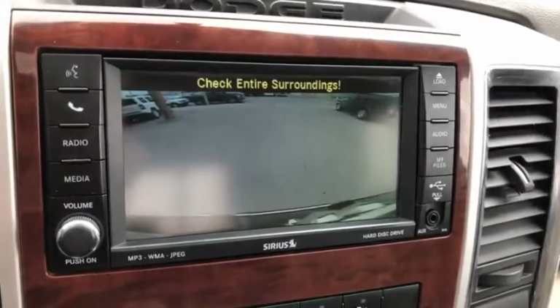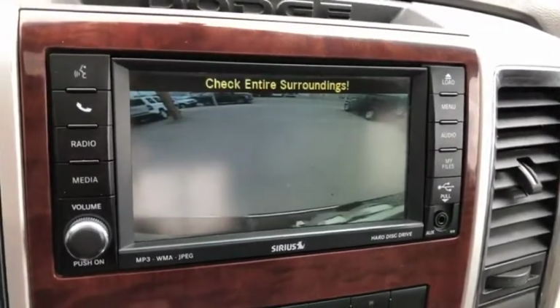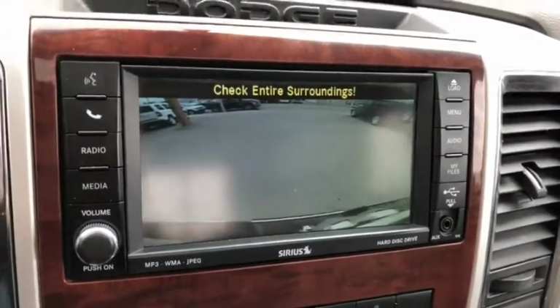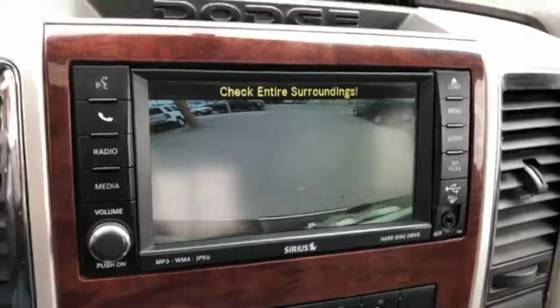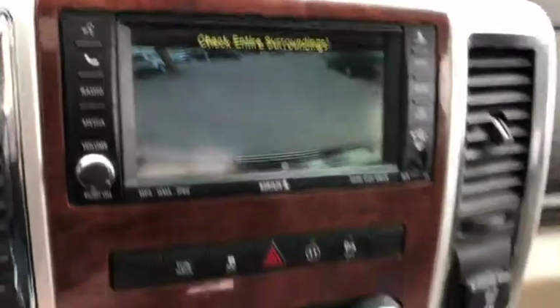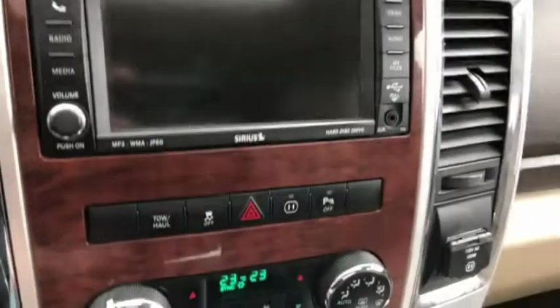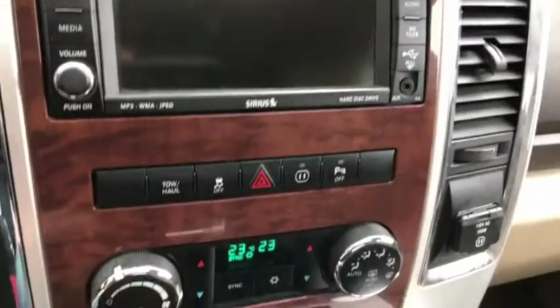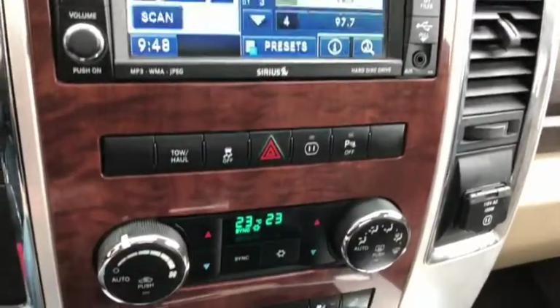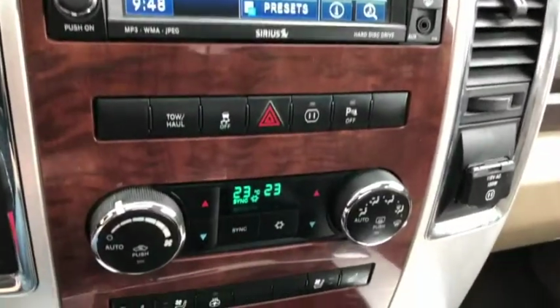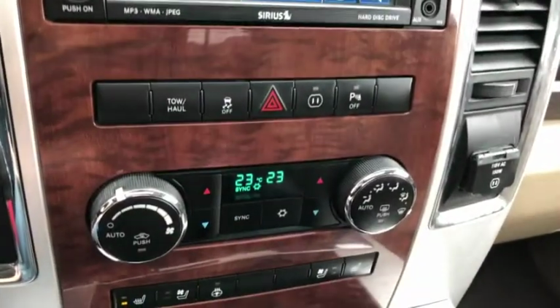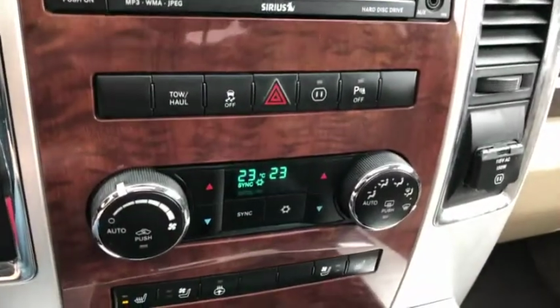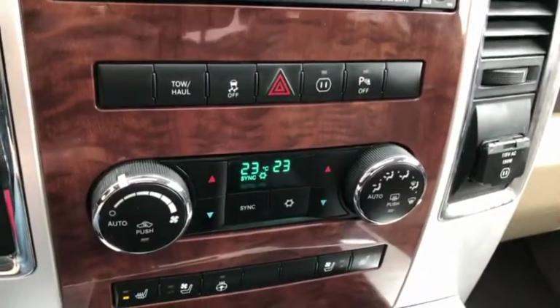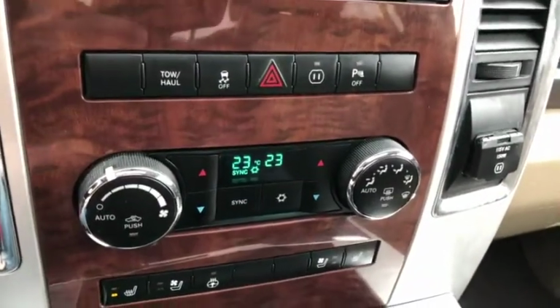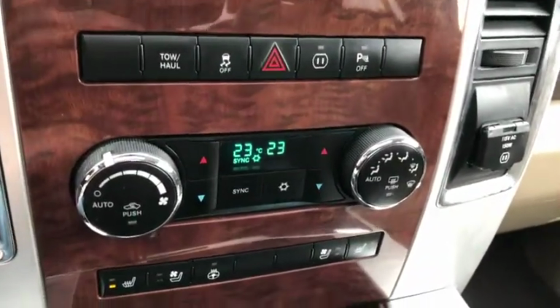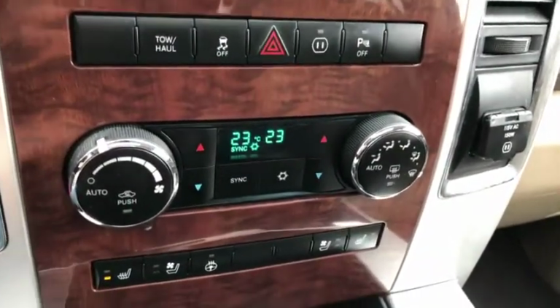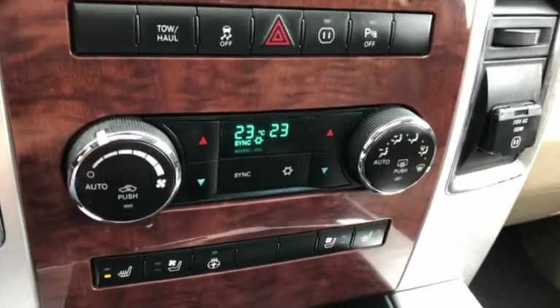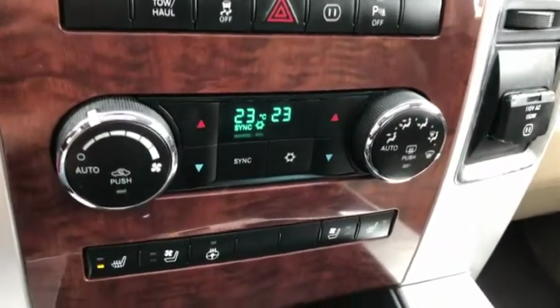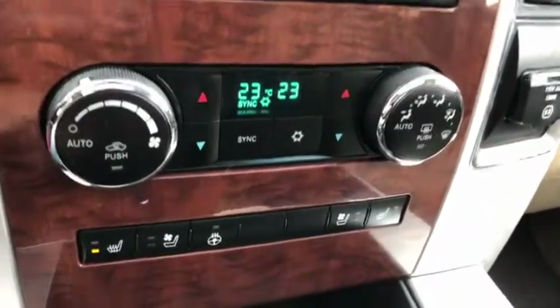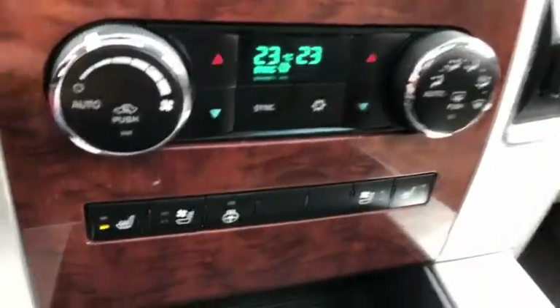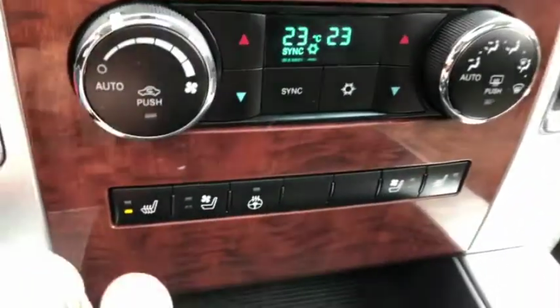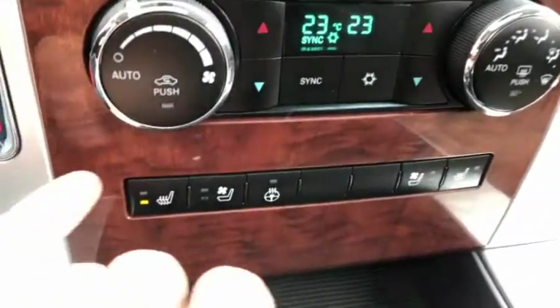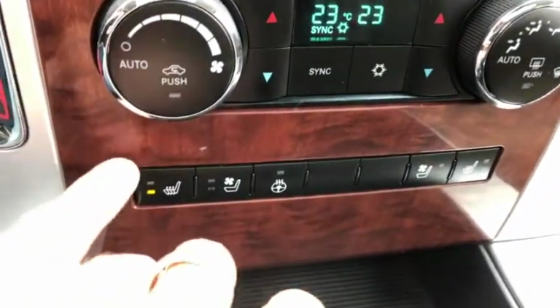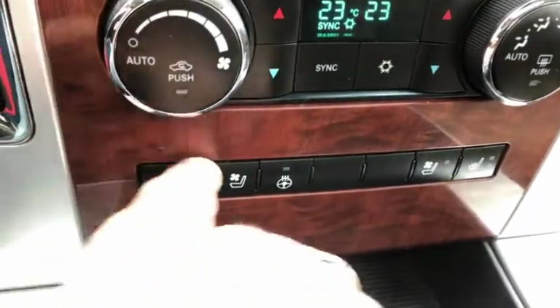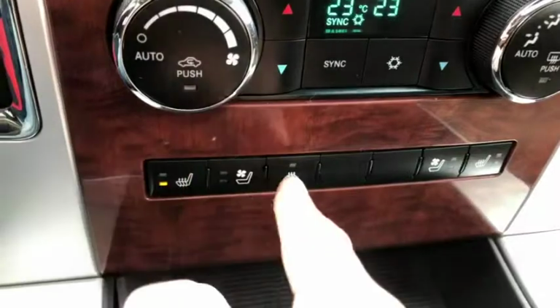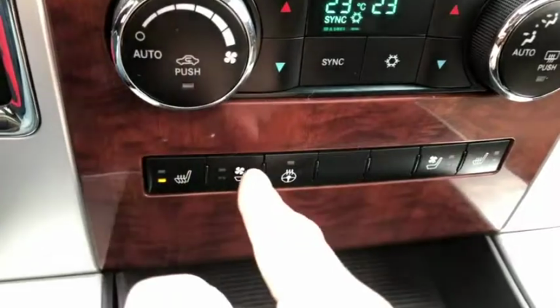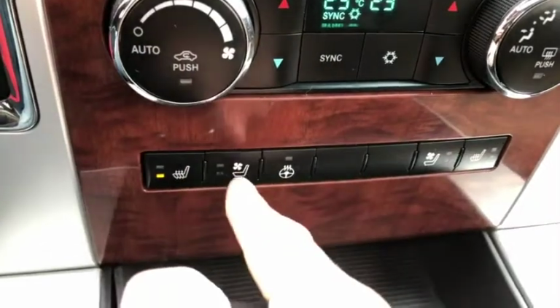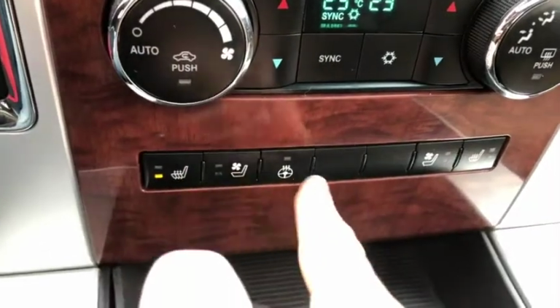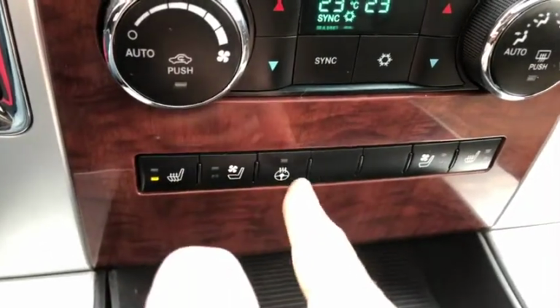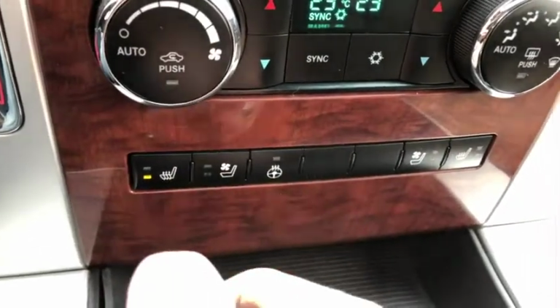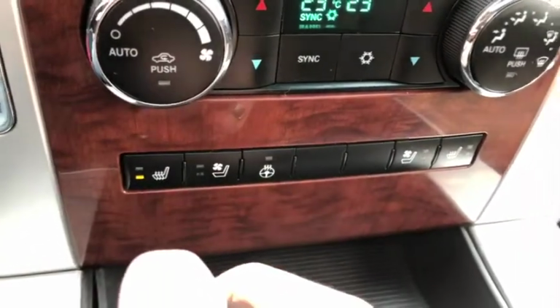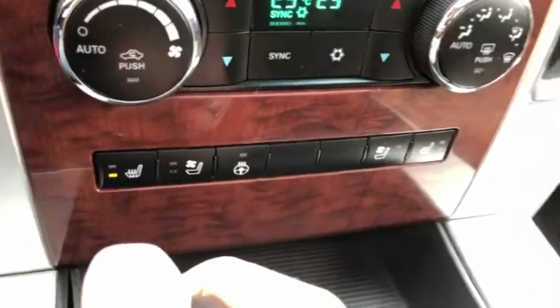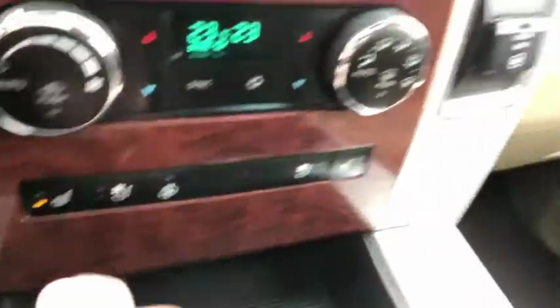Looks pretty good. Dual climate control which includes AC, defrost, and rear defrost. Heated seat controls as well as vented seat controls, and a heated steering wheel.